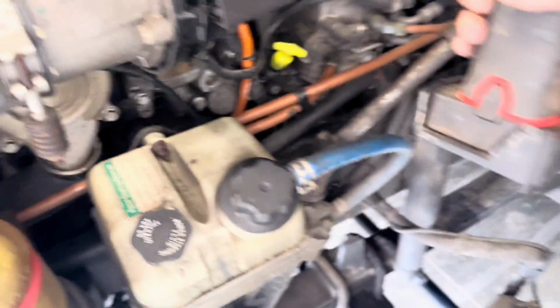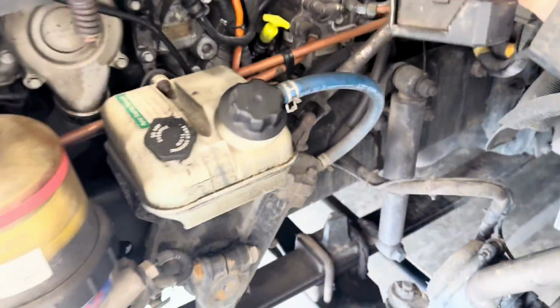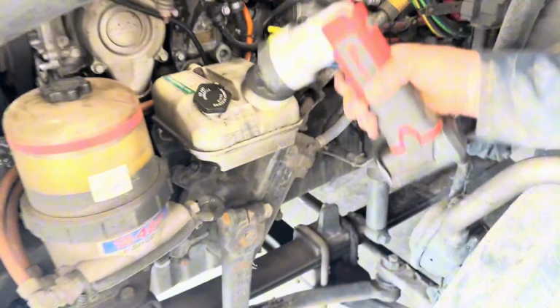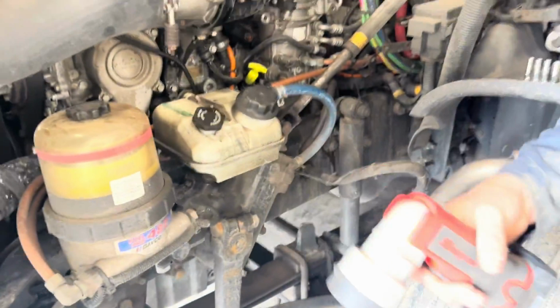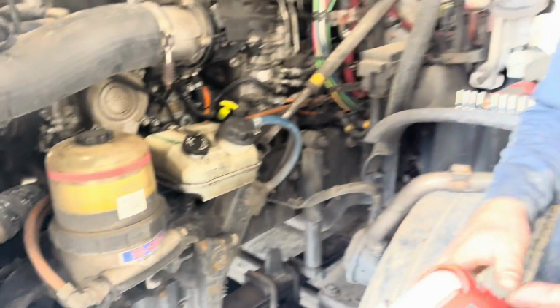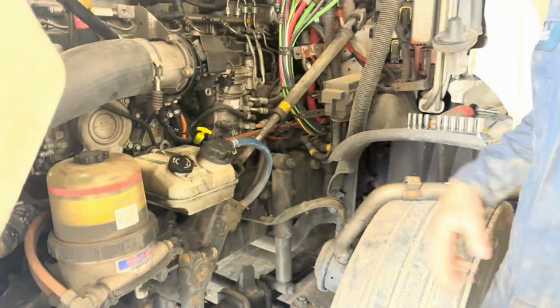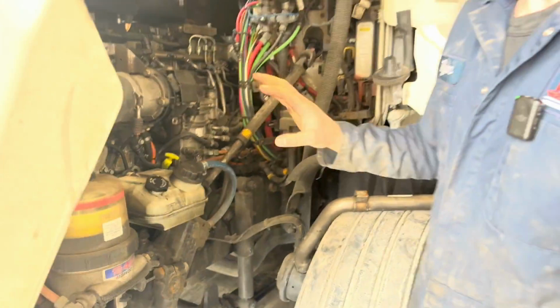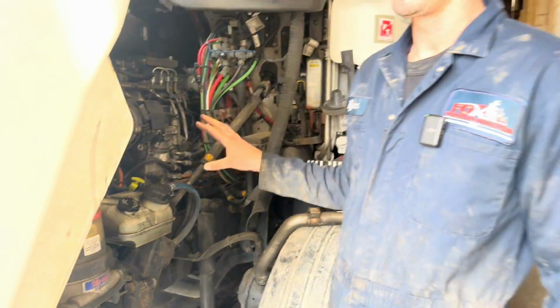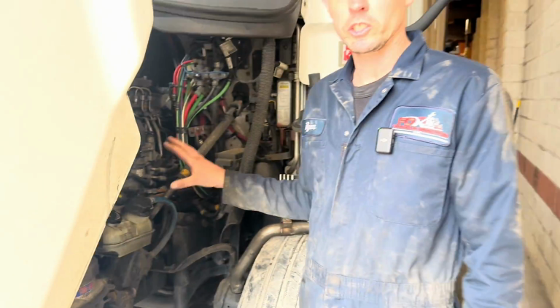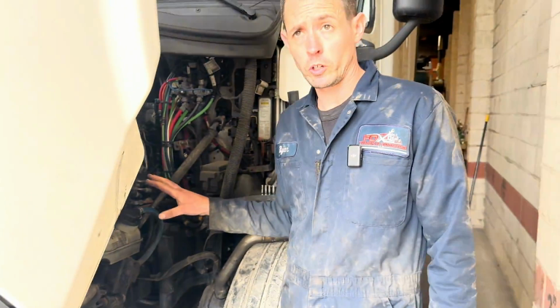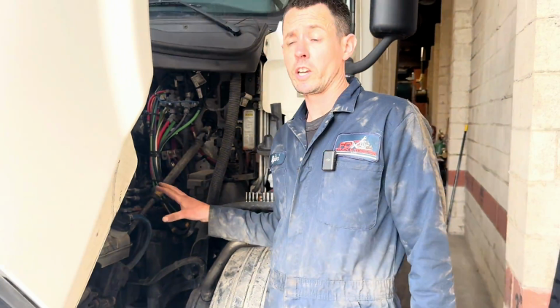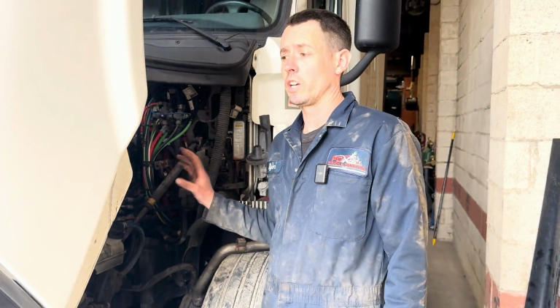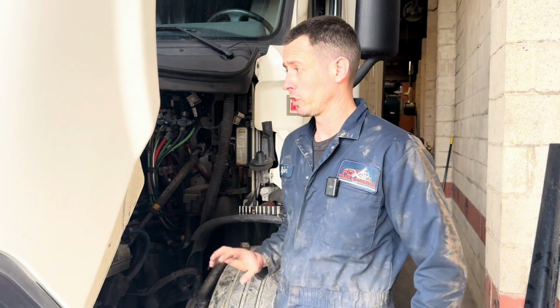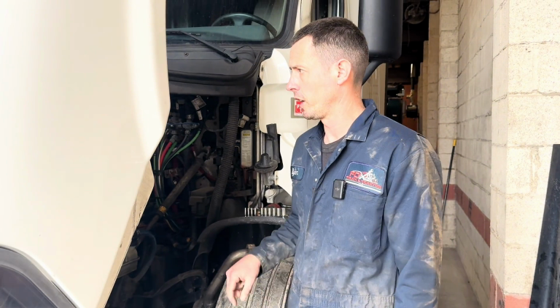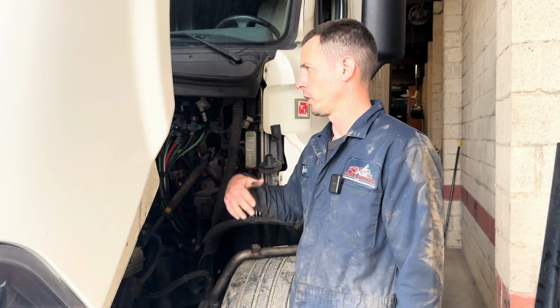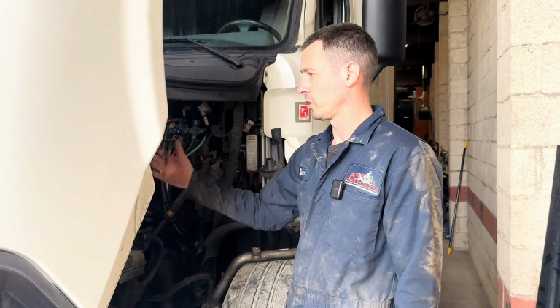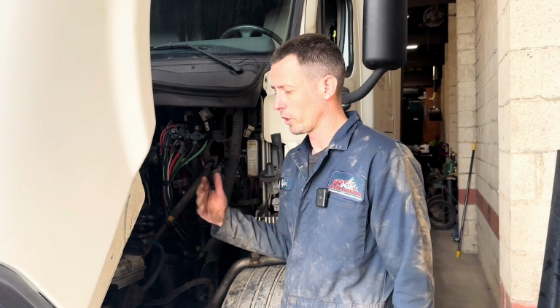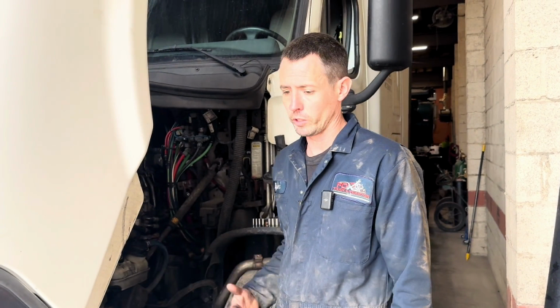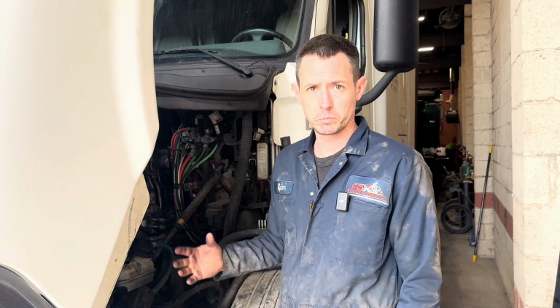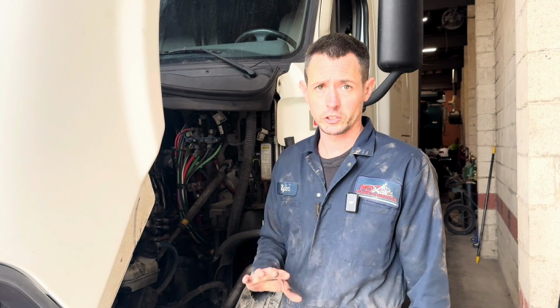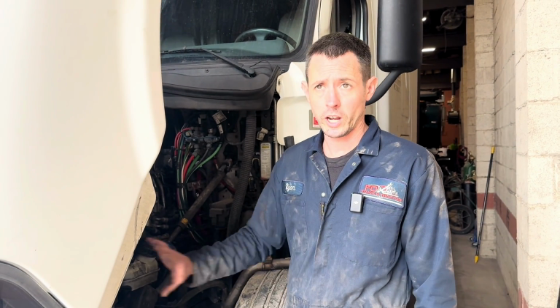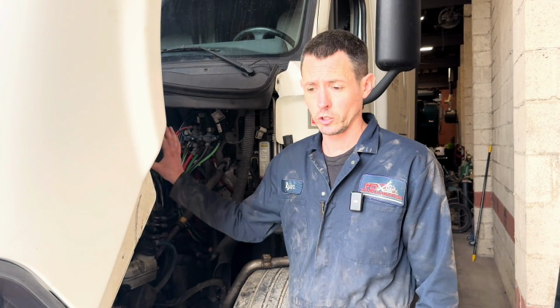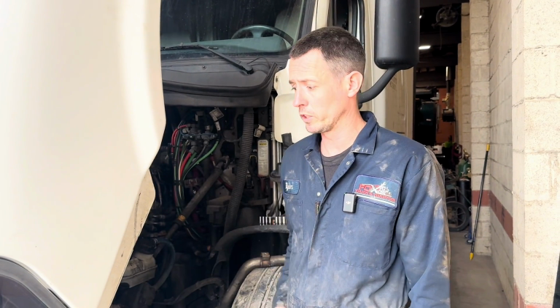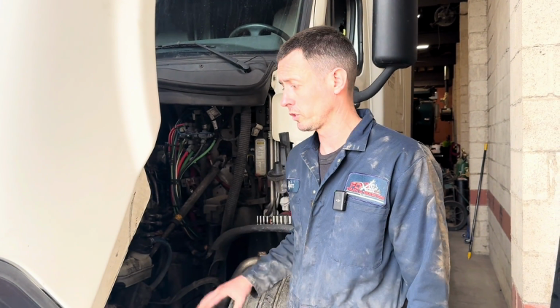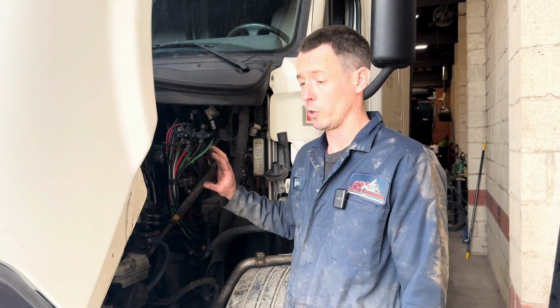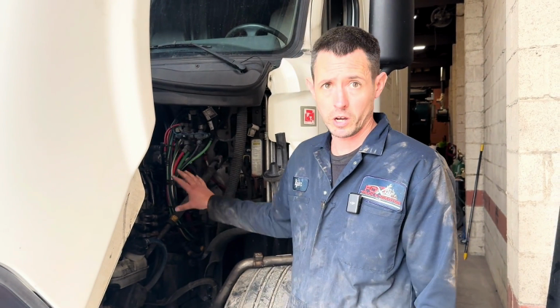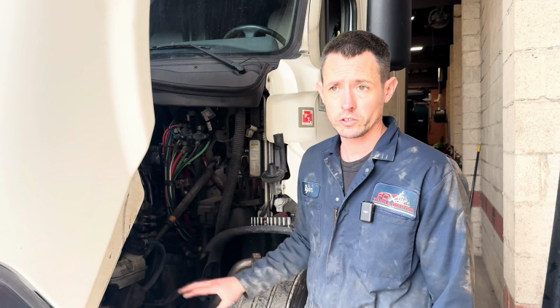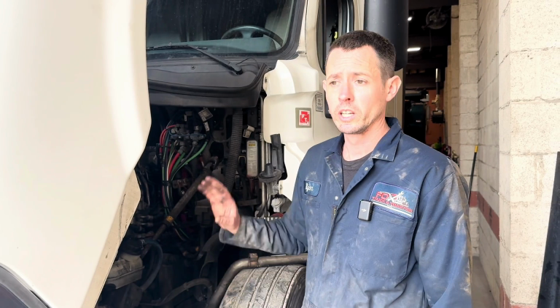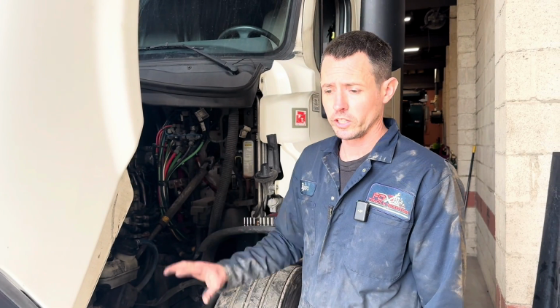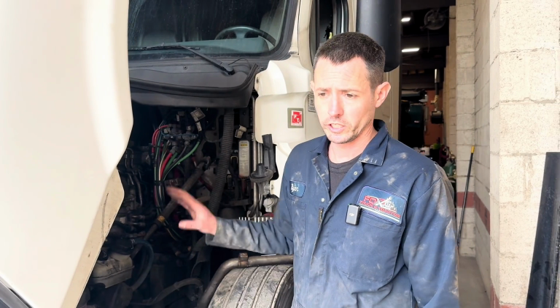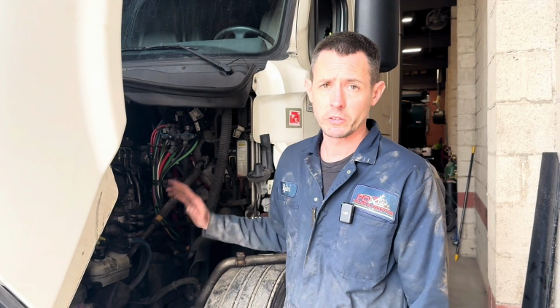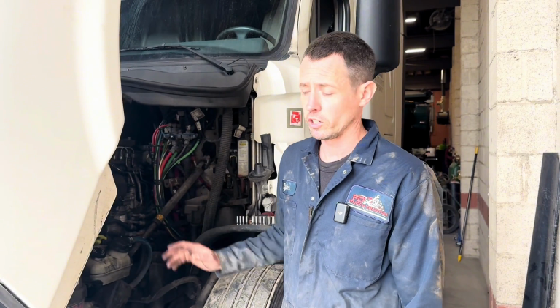Fortunately he hasn't had any emissions faults yet, which is a good thing, because if you let these things go it can basically trash your whole emissions — the one box, DOC, DPF, and SCR.